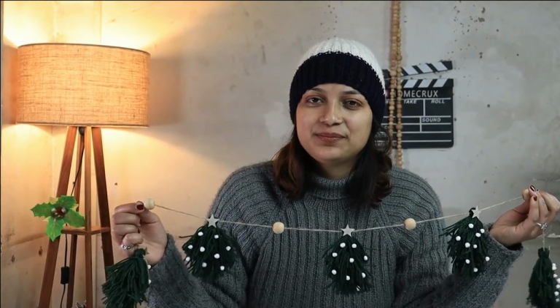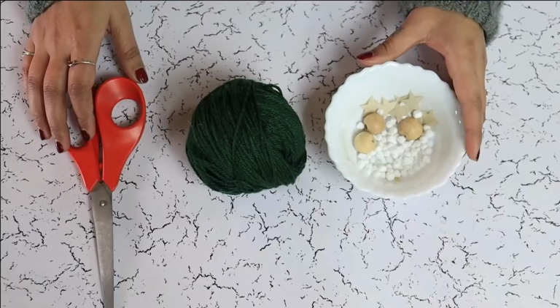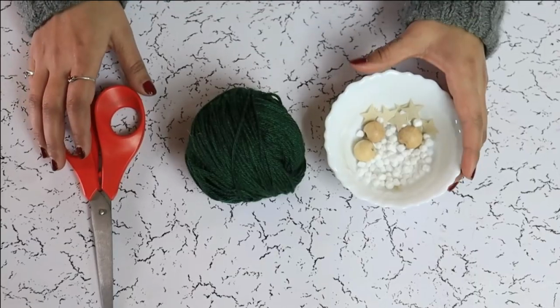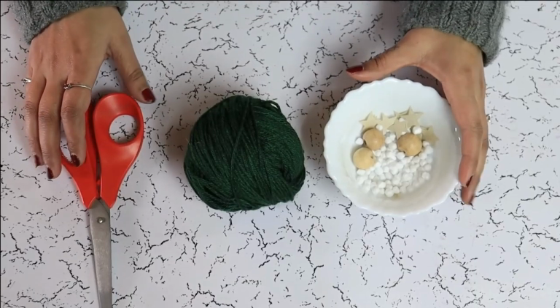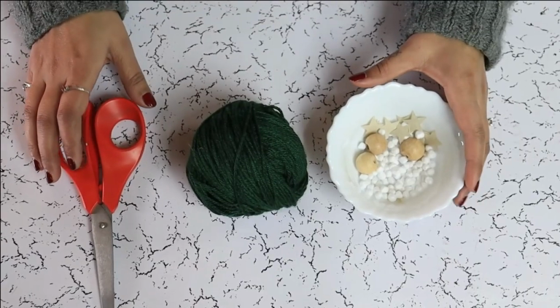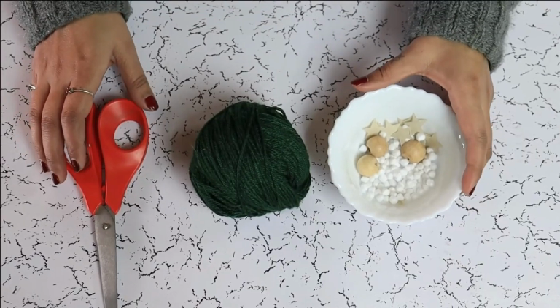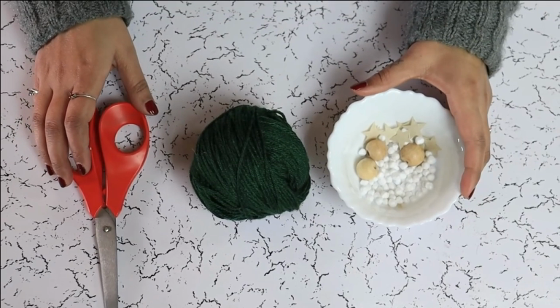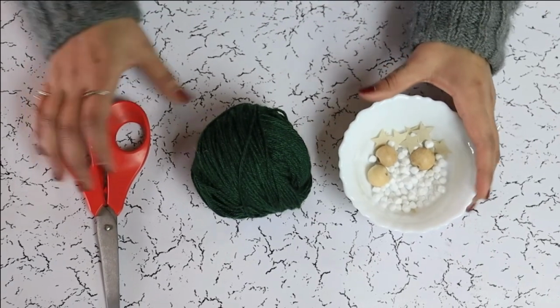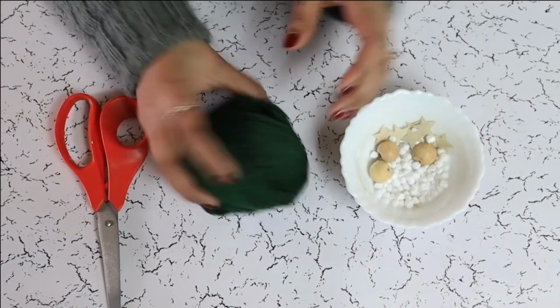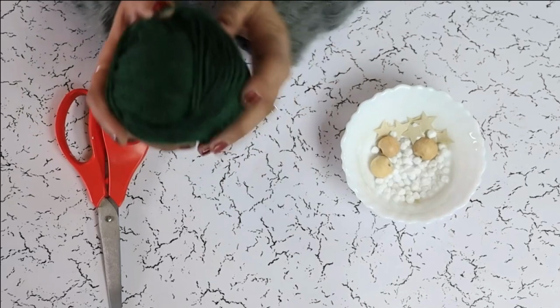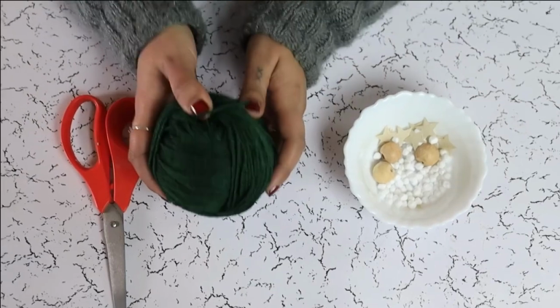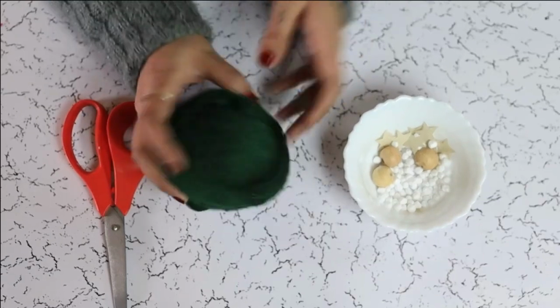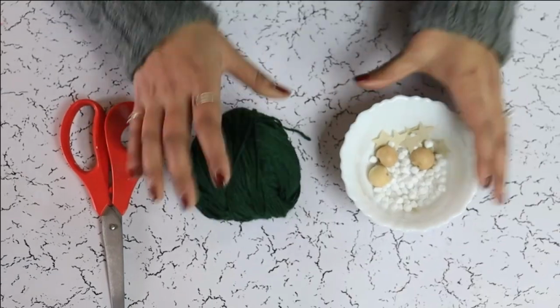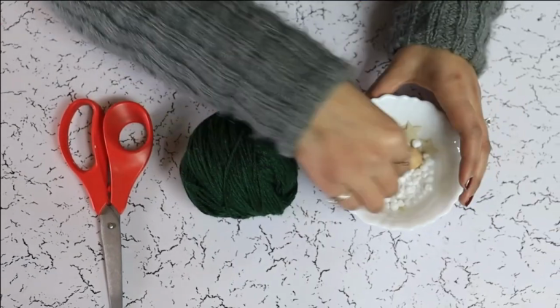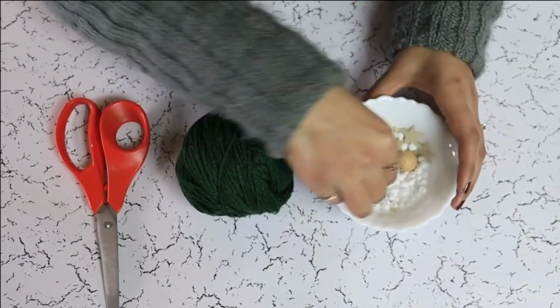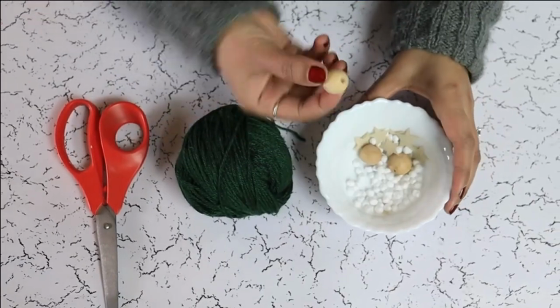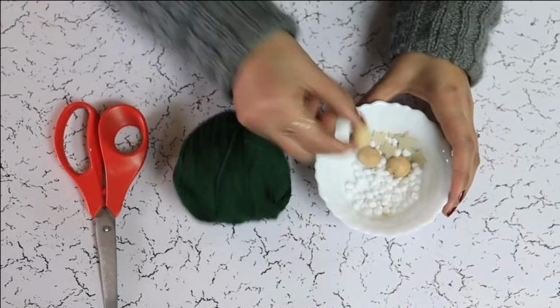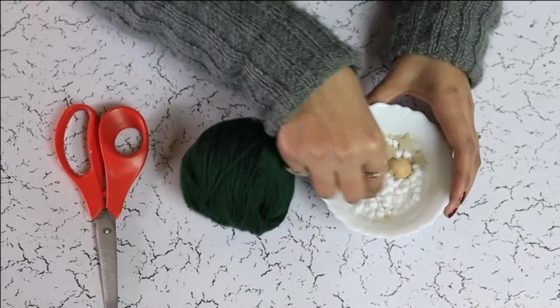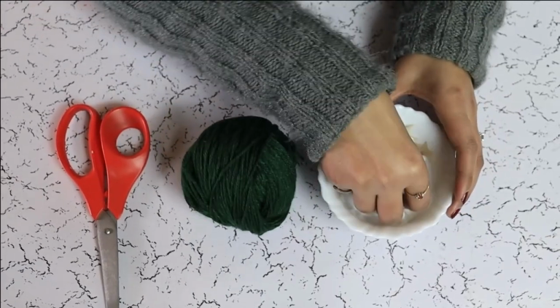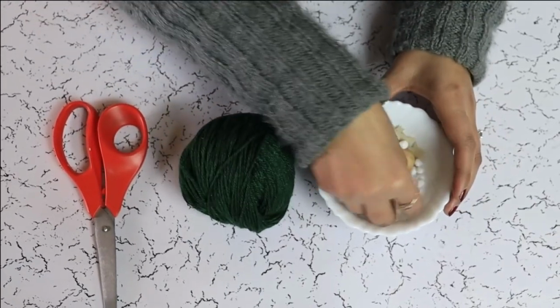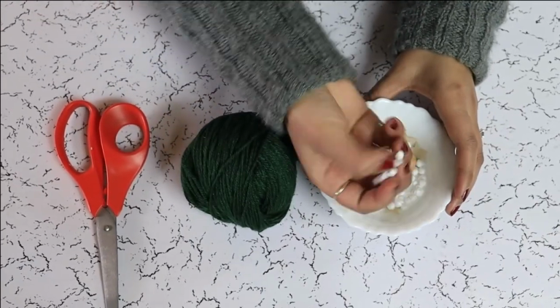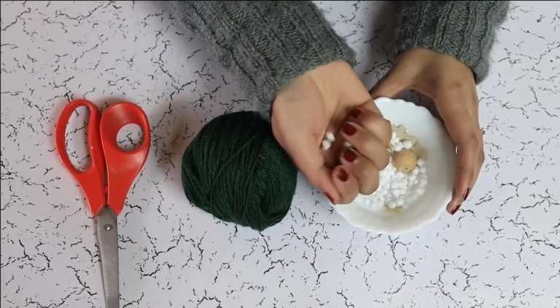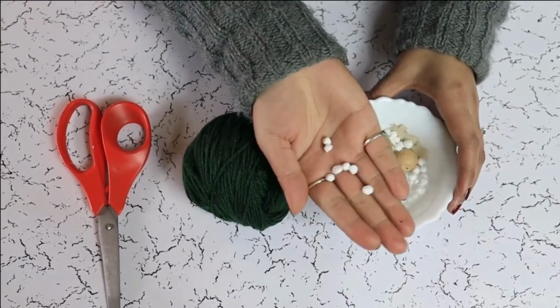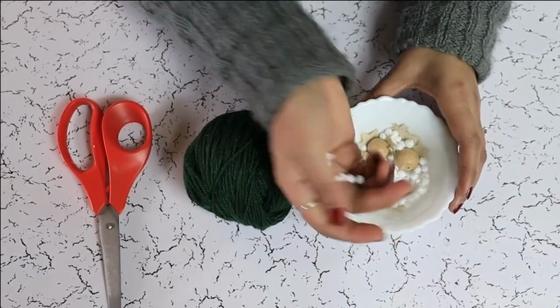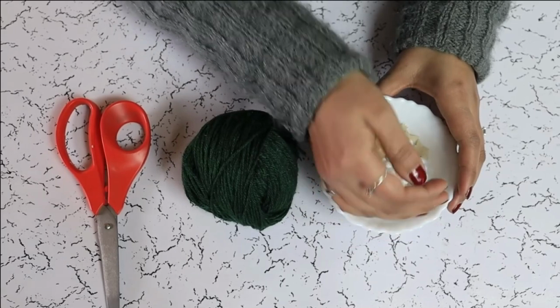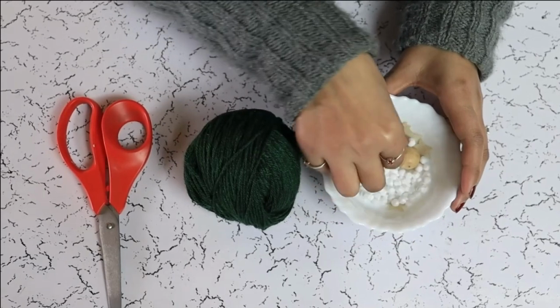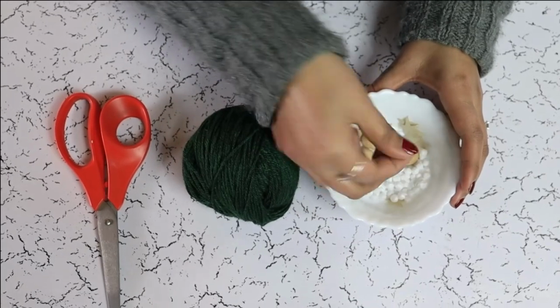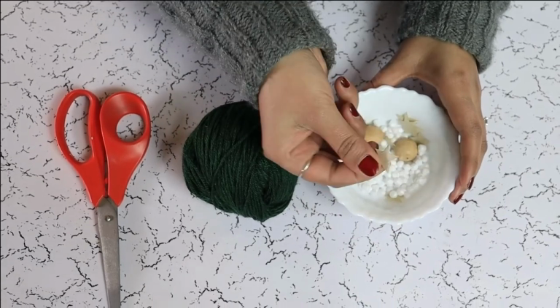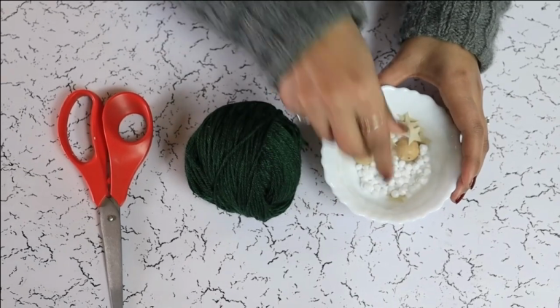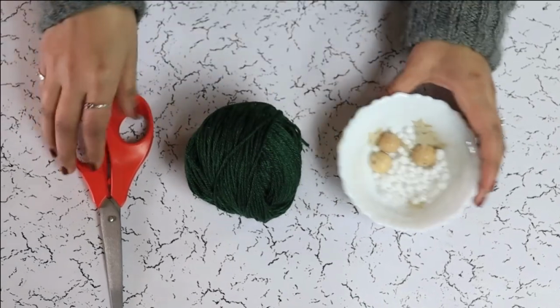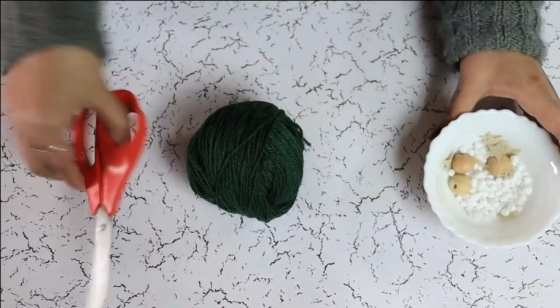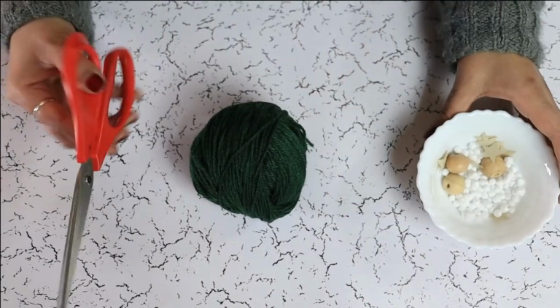To make this Christmas tree tassel garland, we are using green yarn, wooden beads, some styrofoam balls, and paper stars, and scissors.